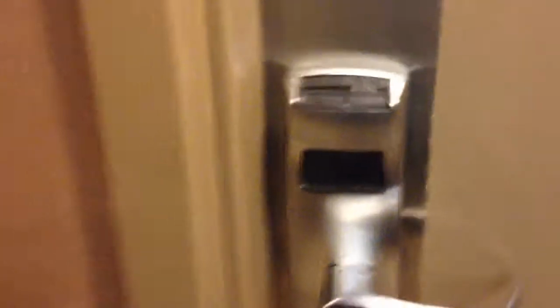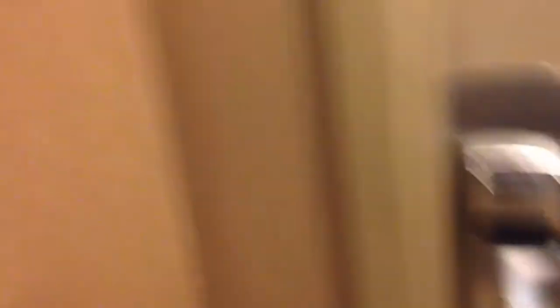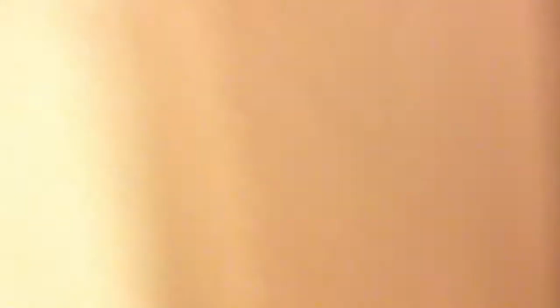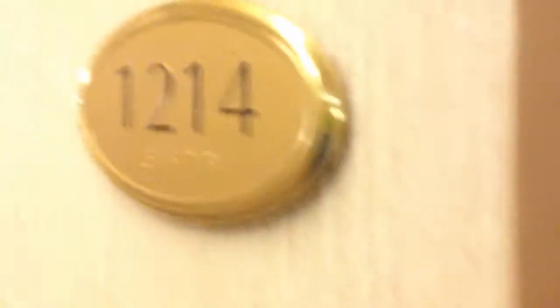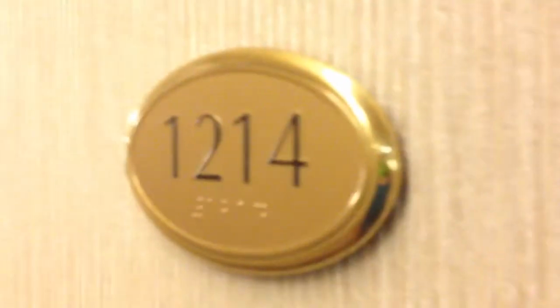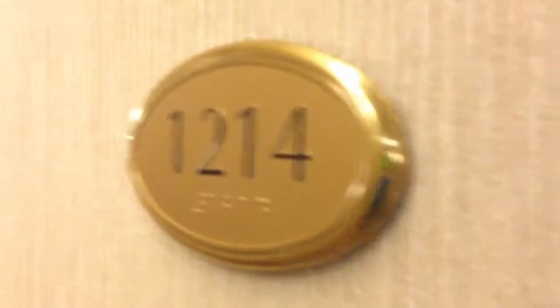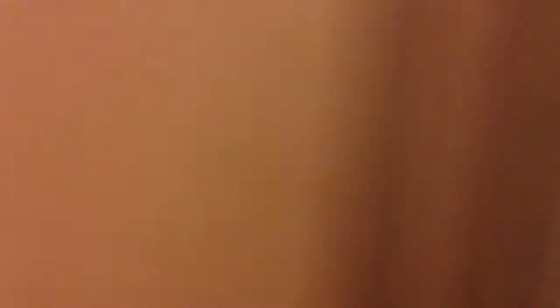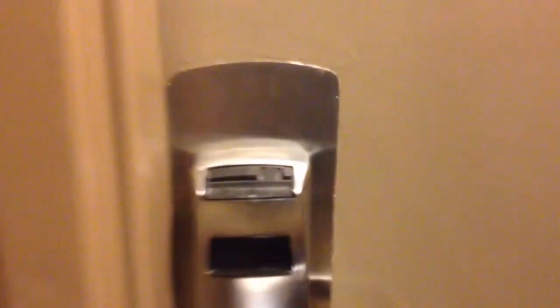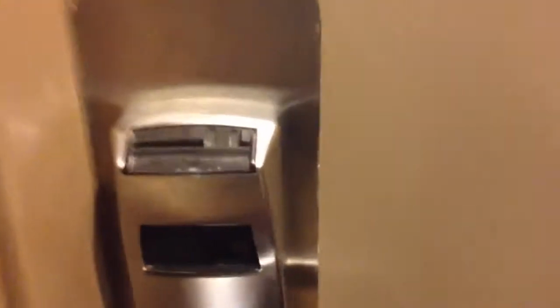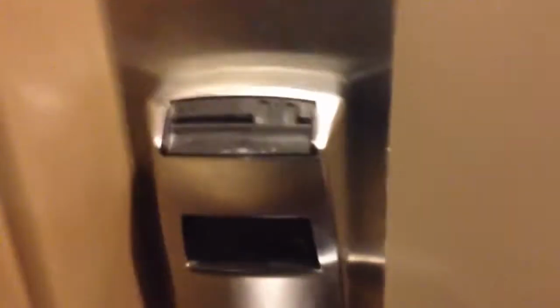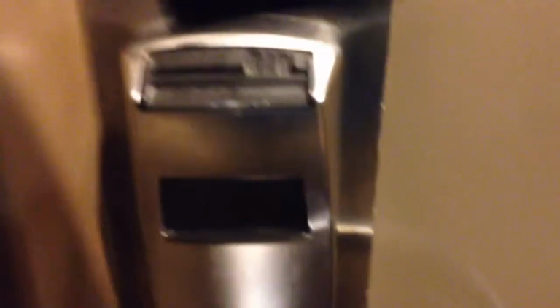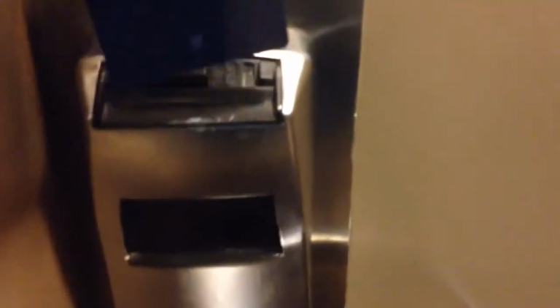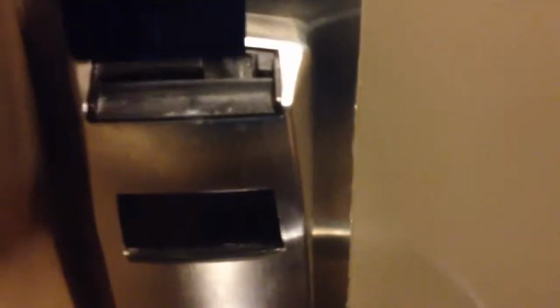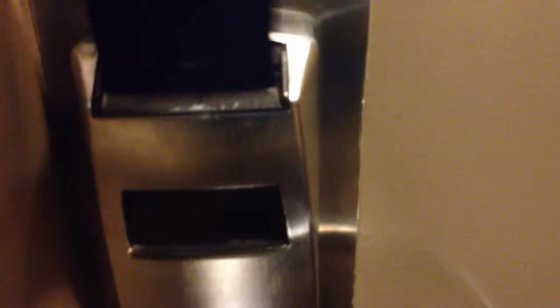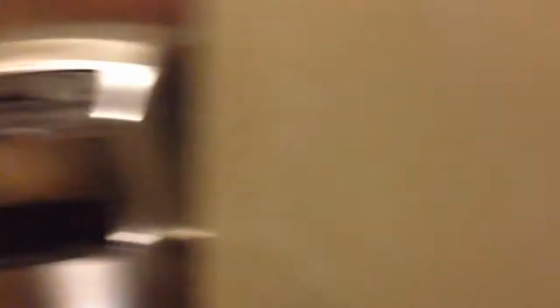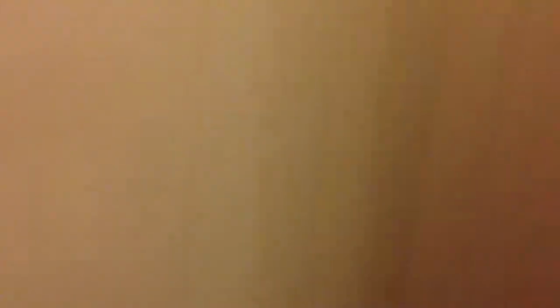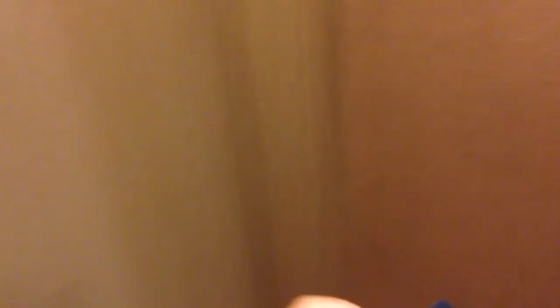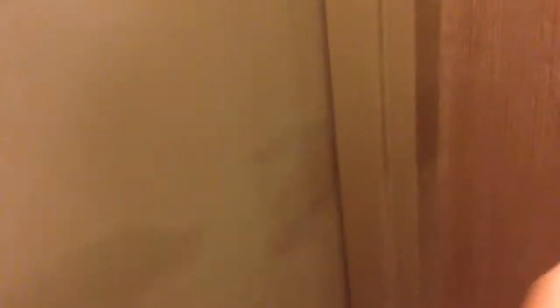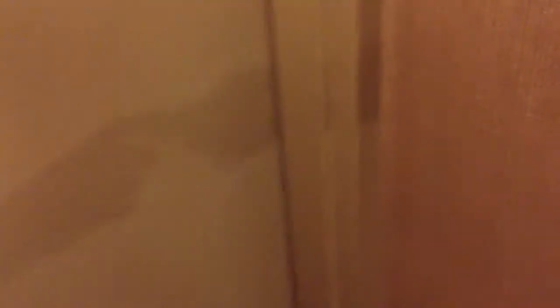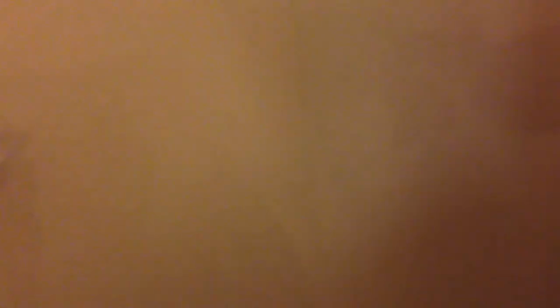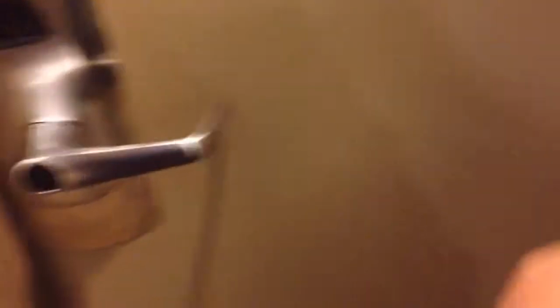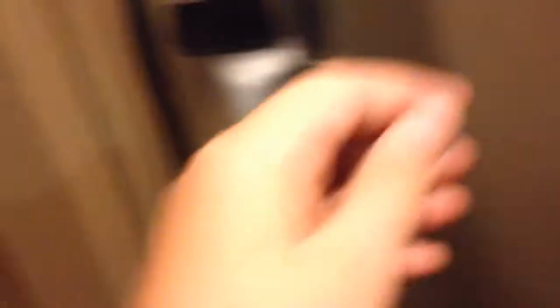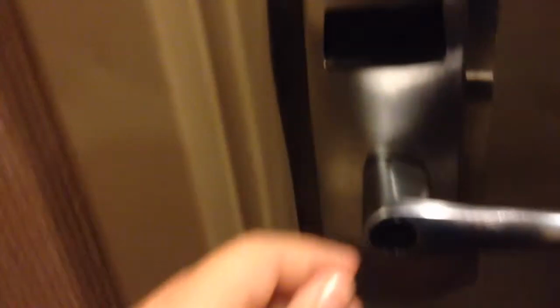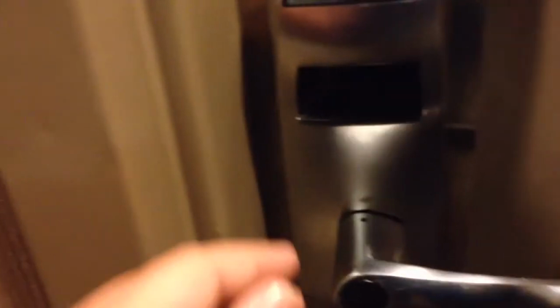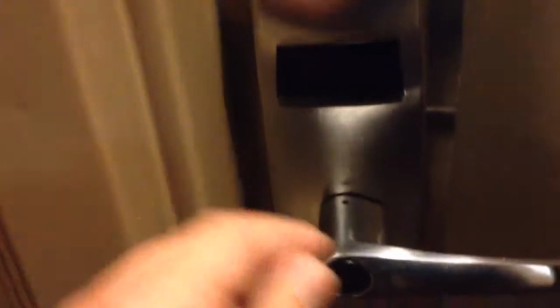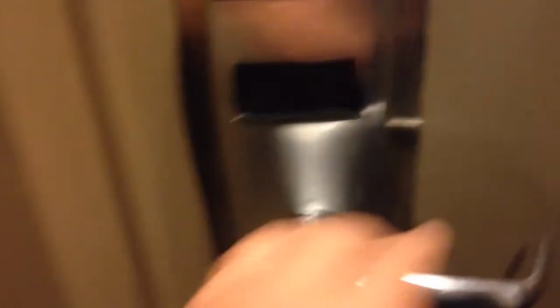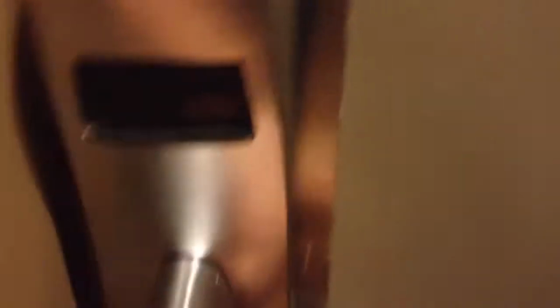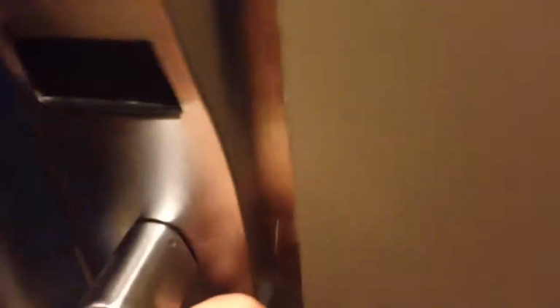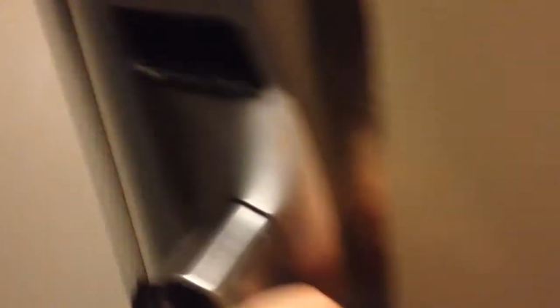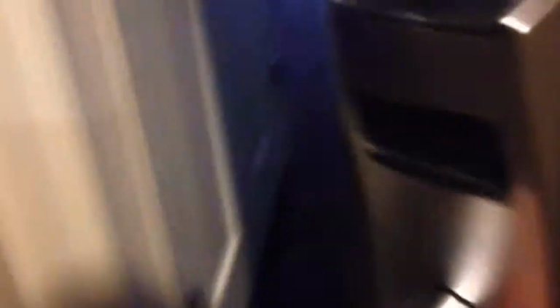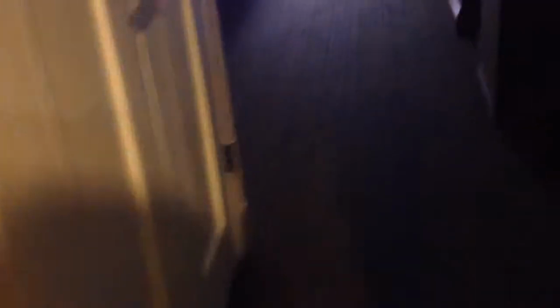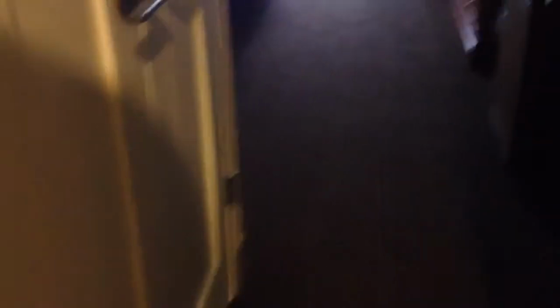We're switching rooms because our shower was a handicapped shower, so I'm getting a different key card. This is the new room.